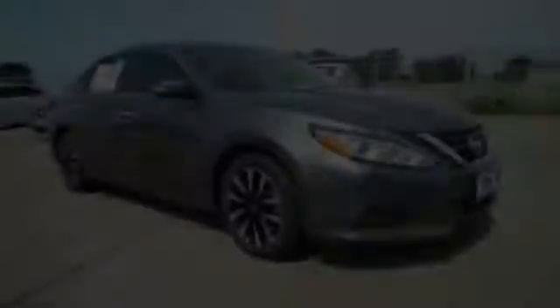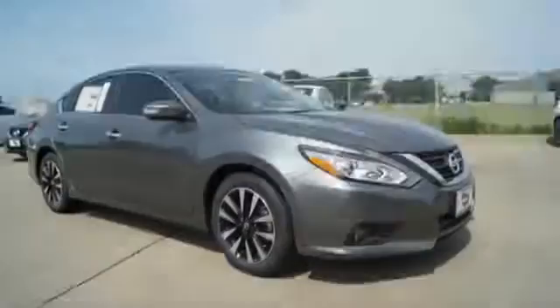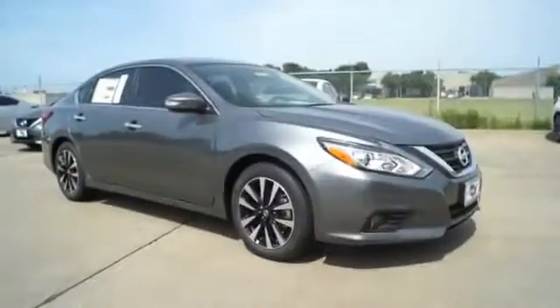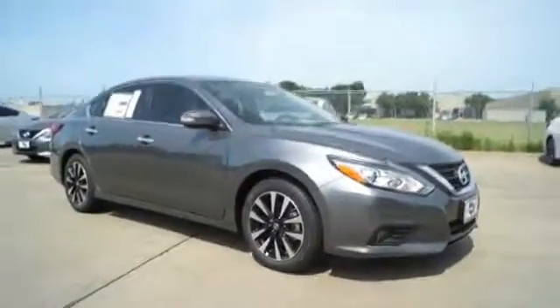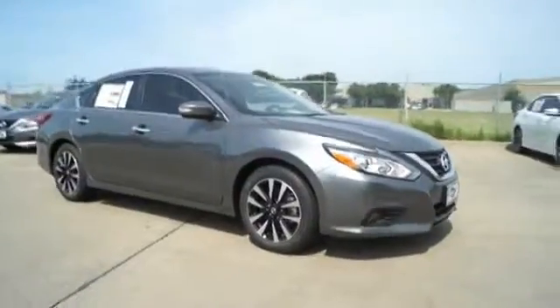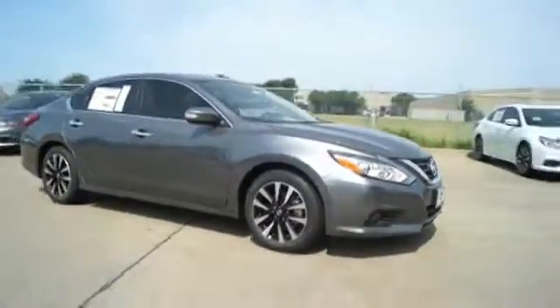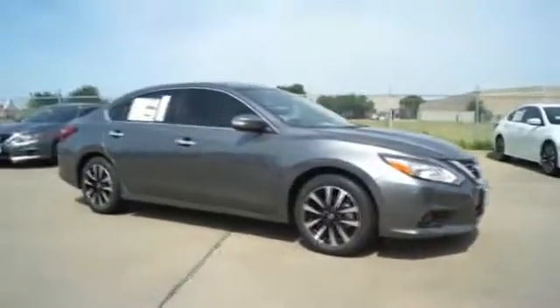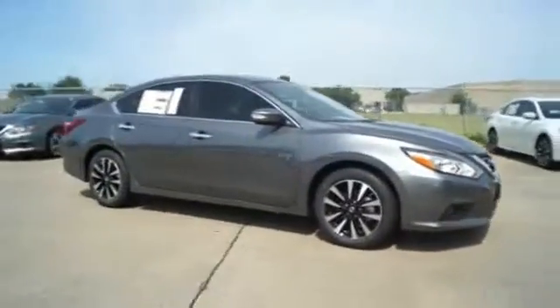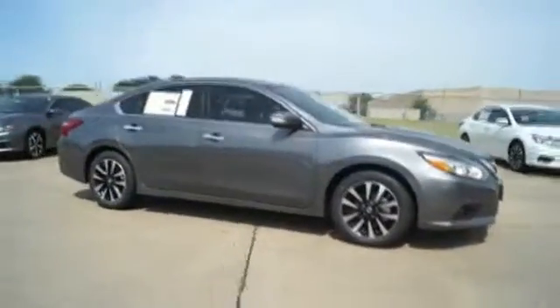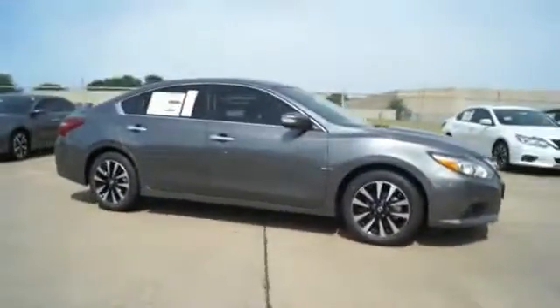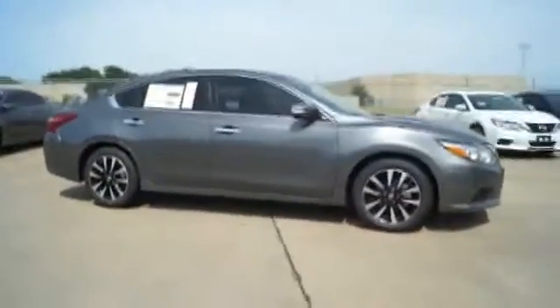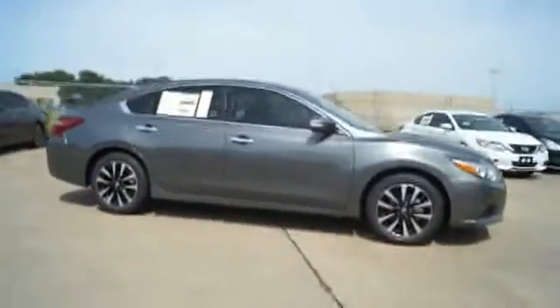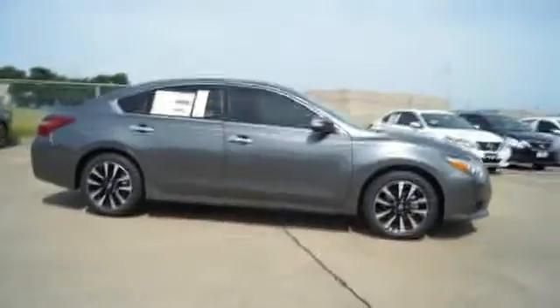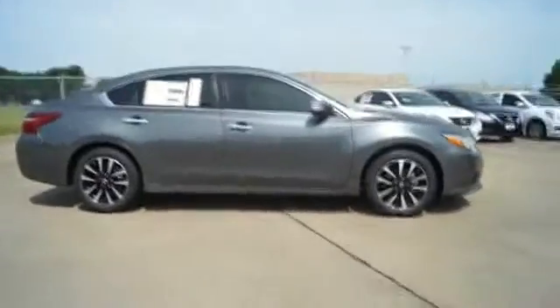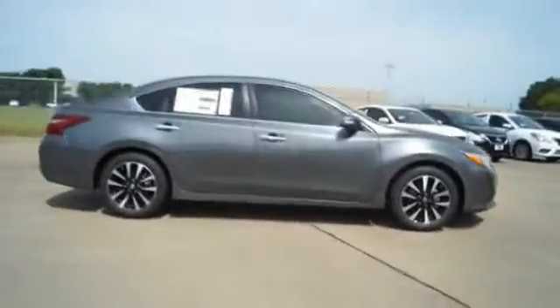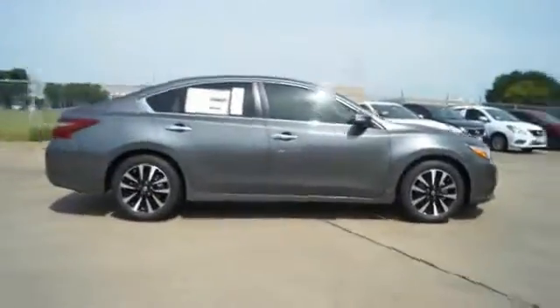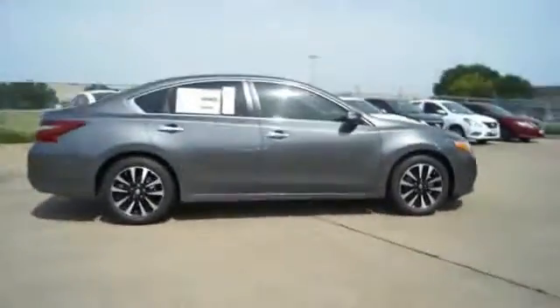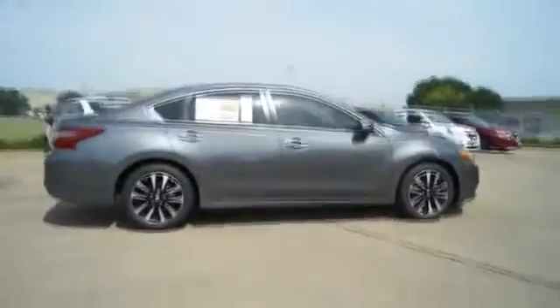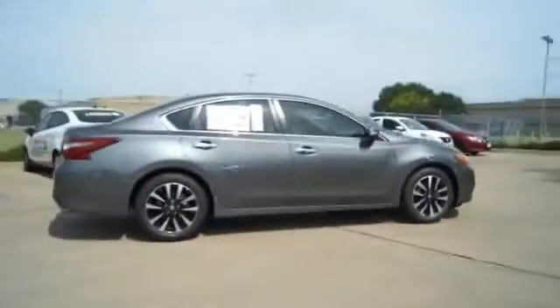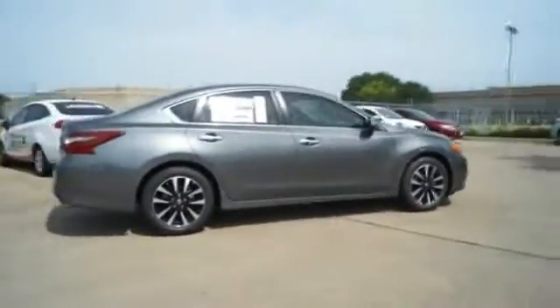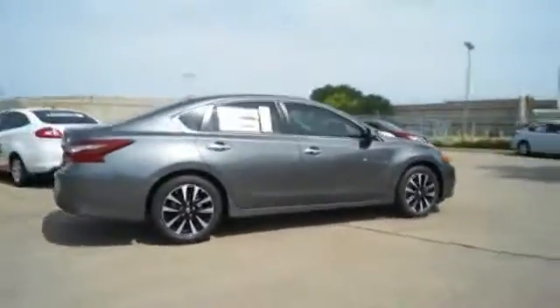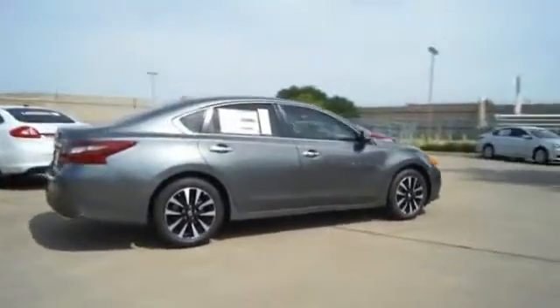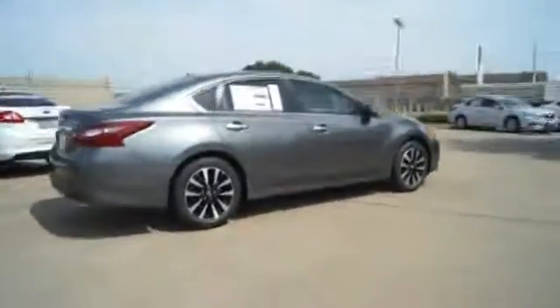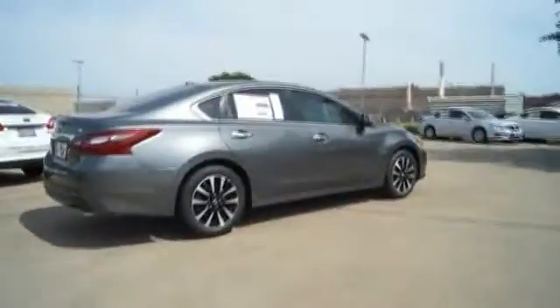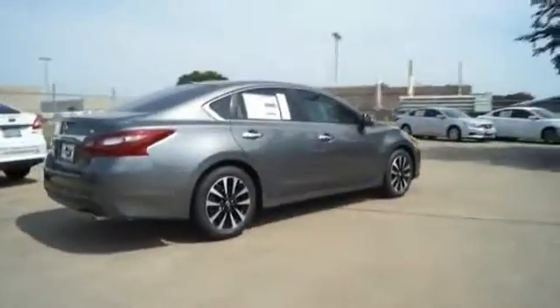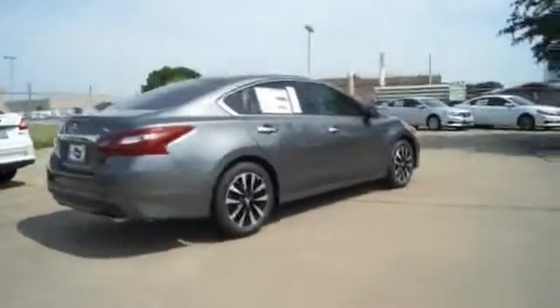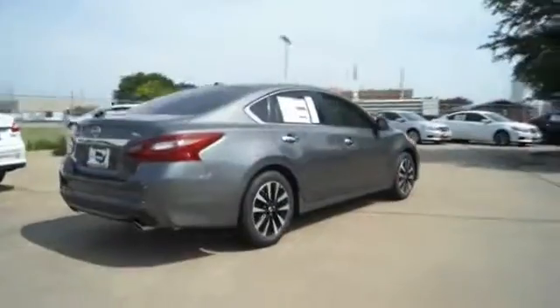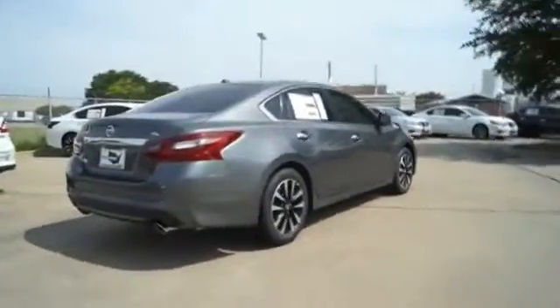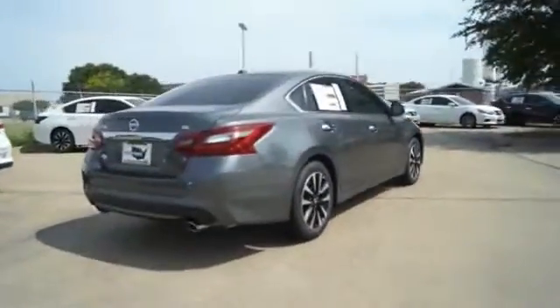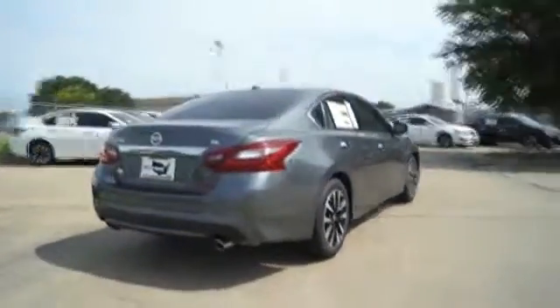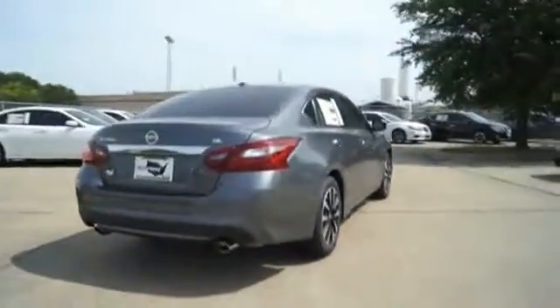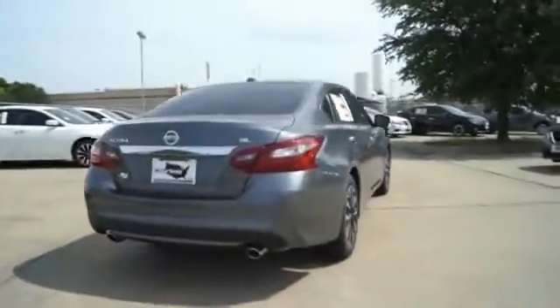Power brakes, clock, trip odometer, fog lights, child safety locks. This vehicle offers reliability and good looks at a great price. So come in and take a test drive today.